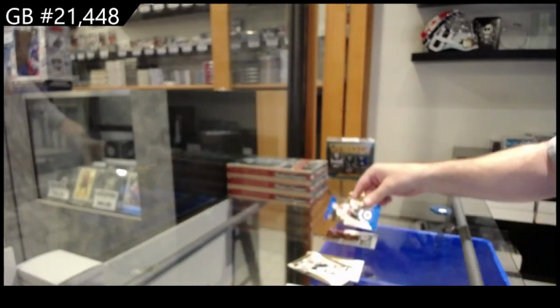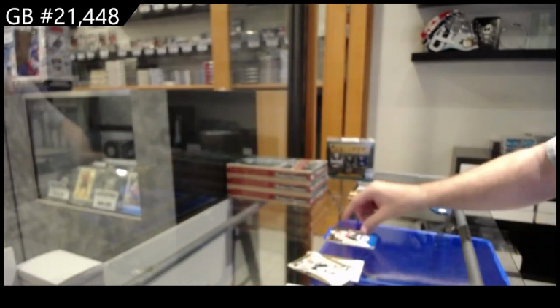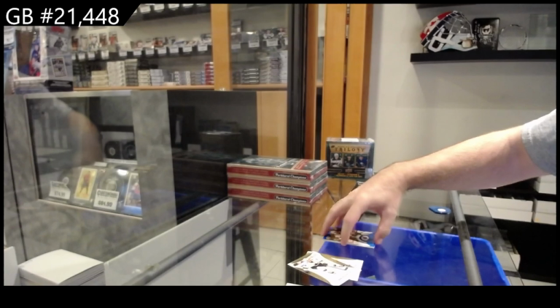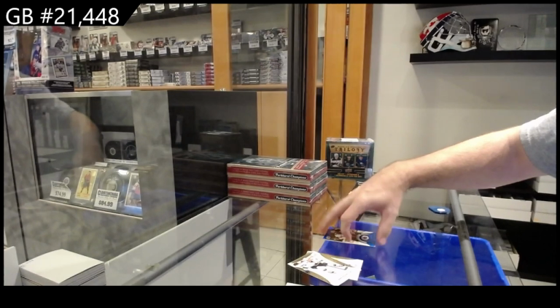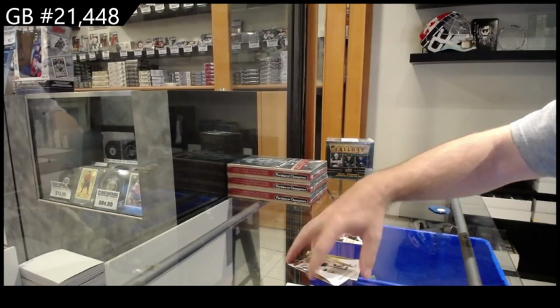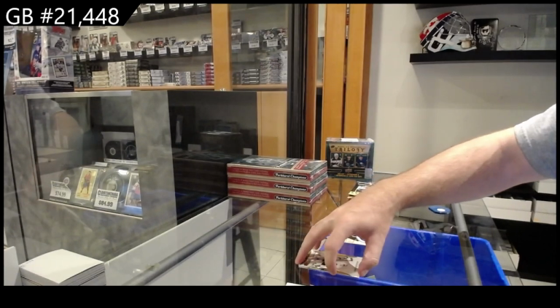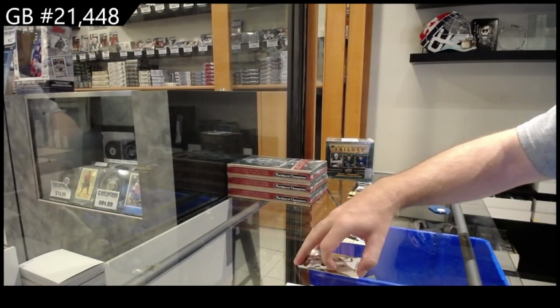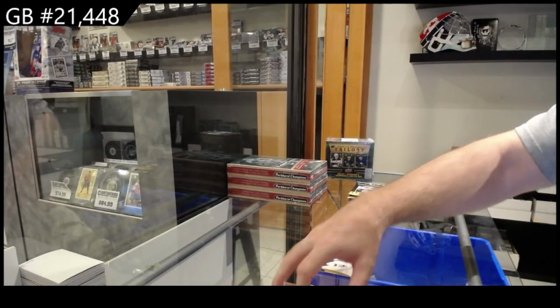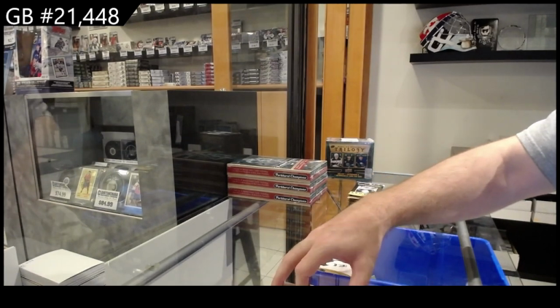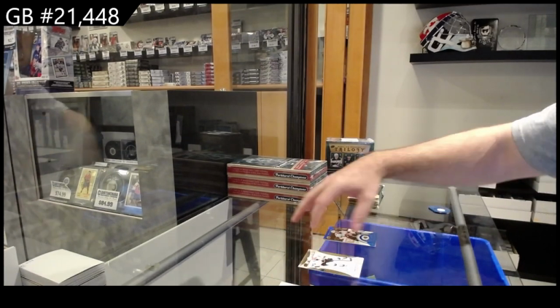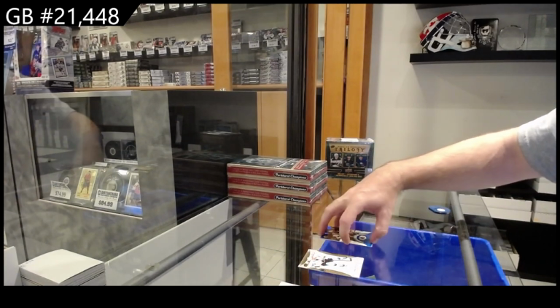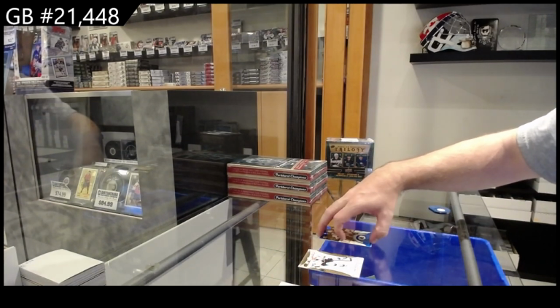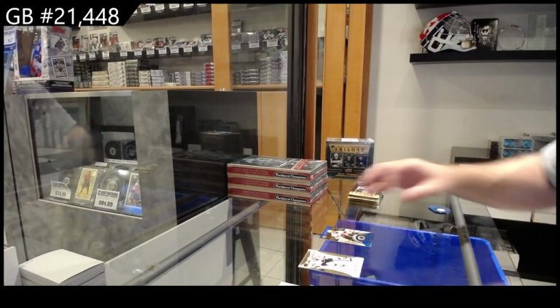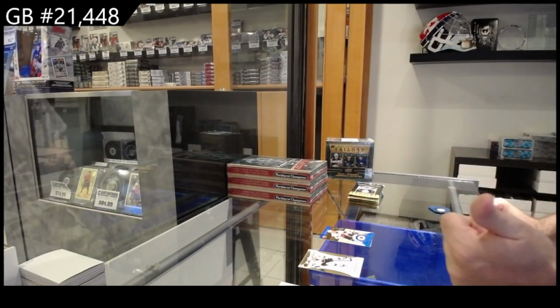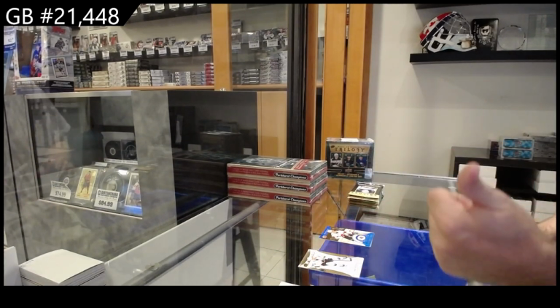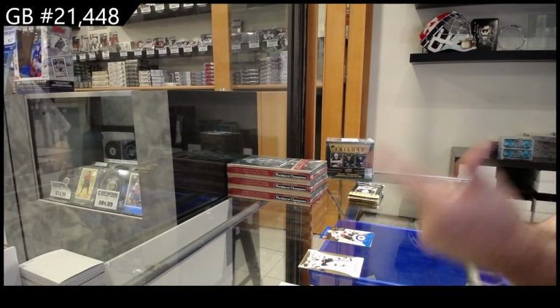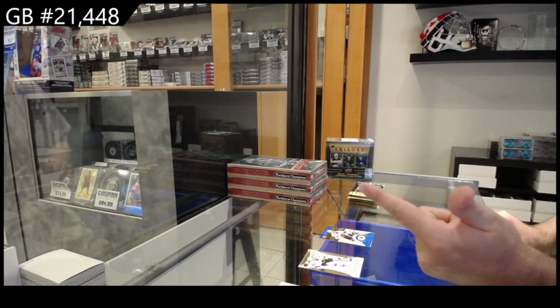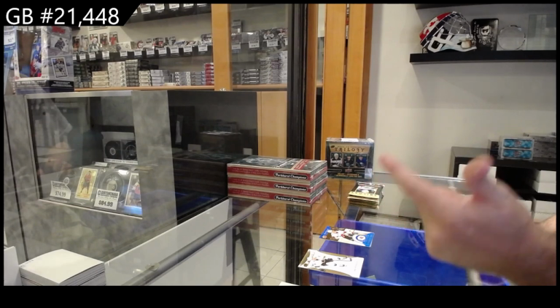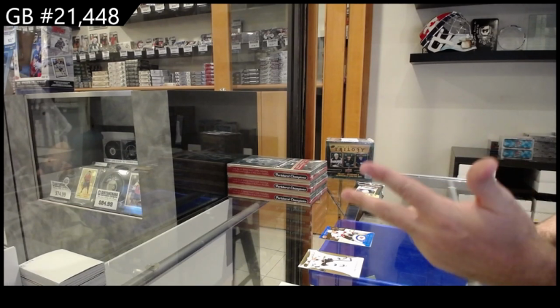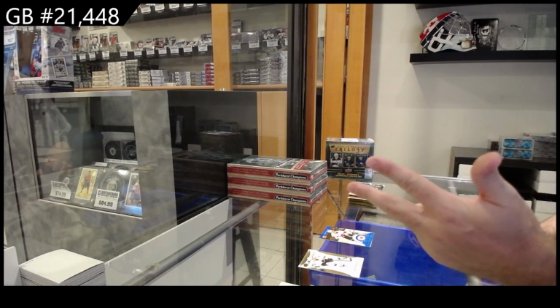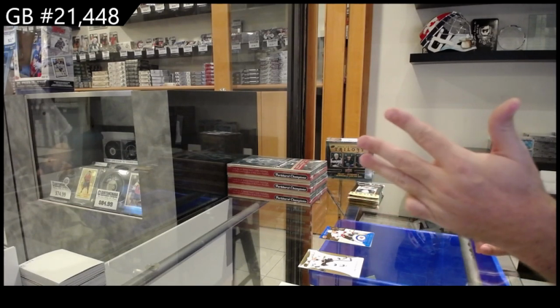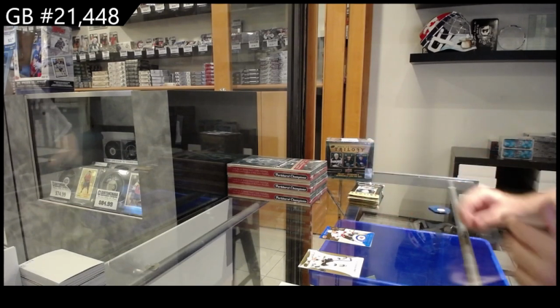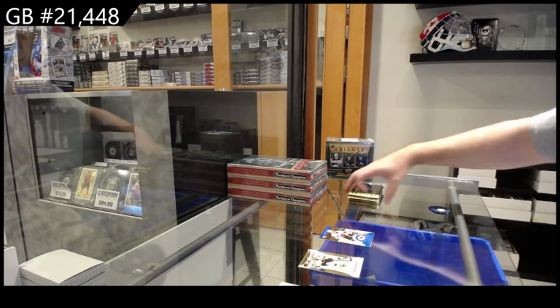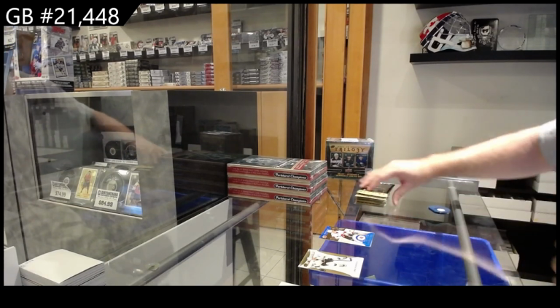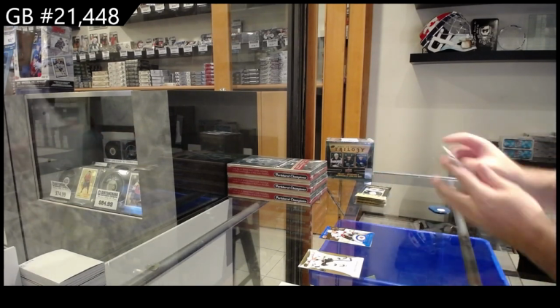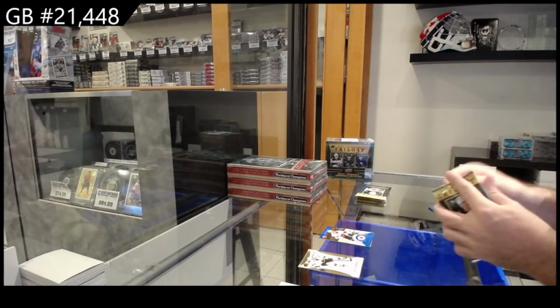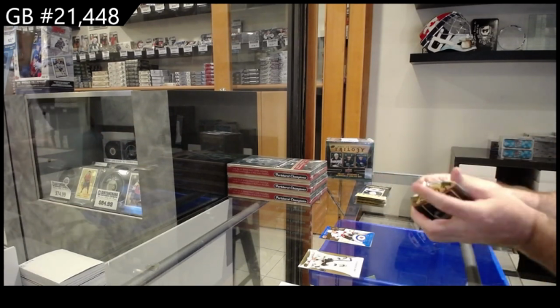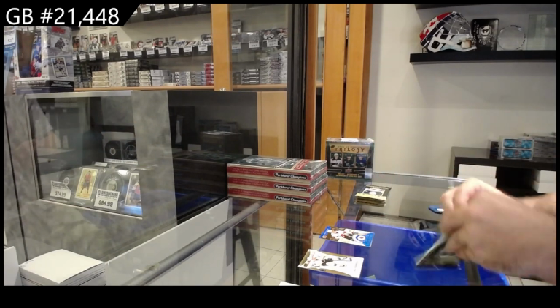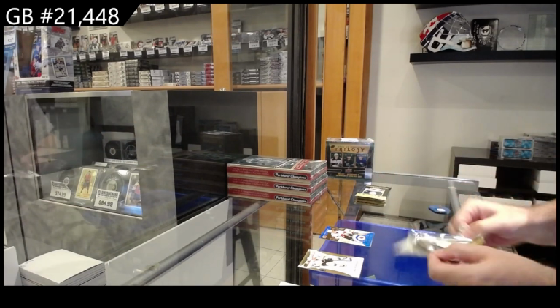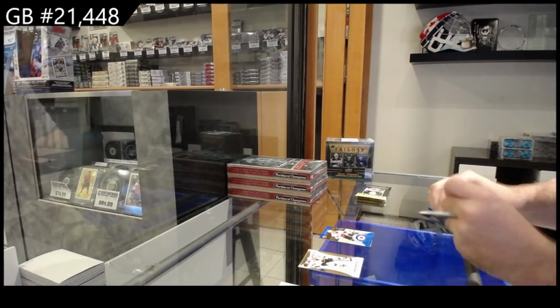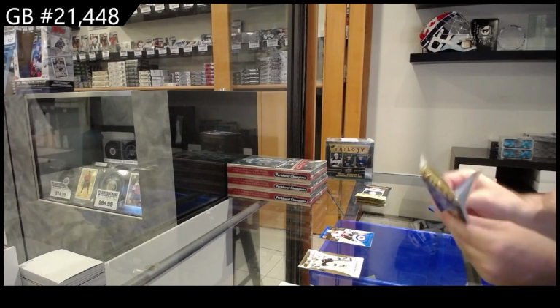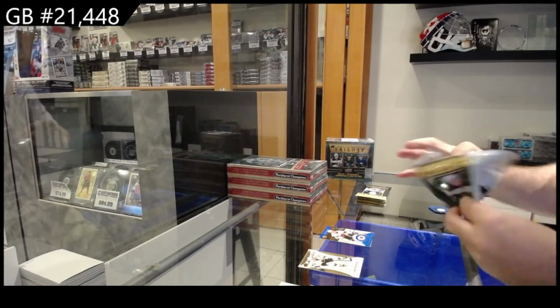In what order would you rank memorabilia as most important between jersey, skates, gloves, and stick? How would you rank them from first to last?